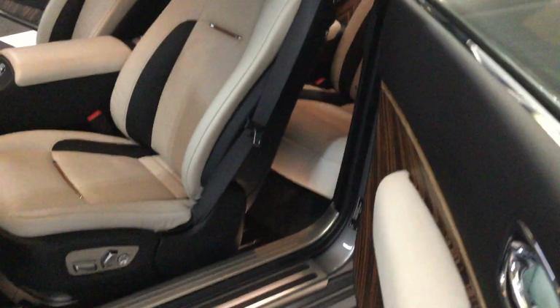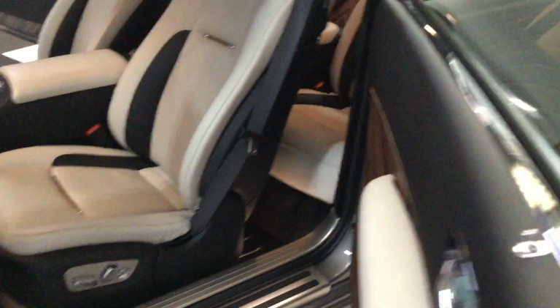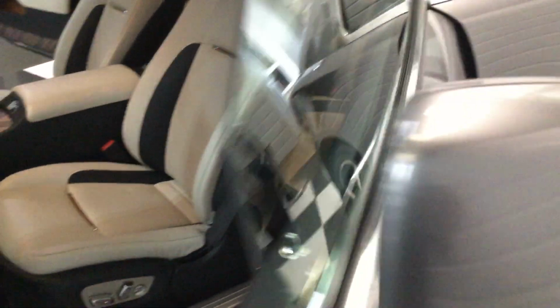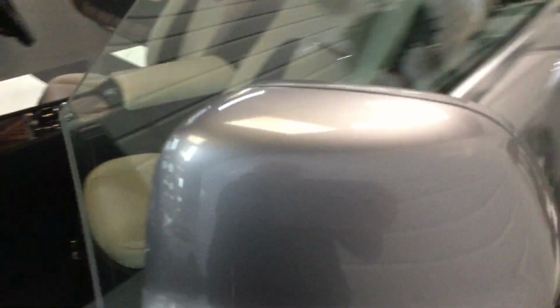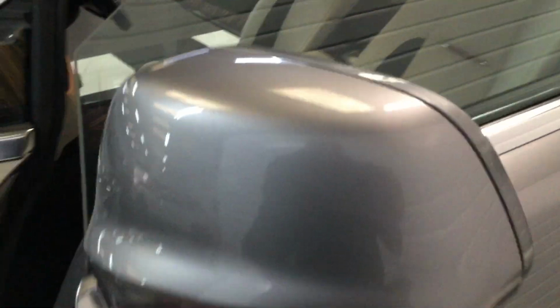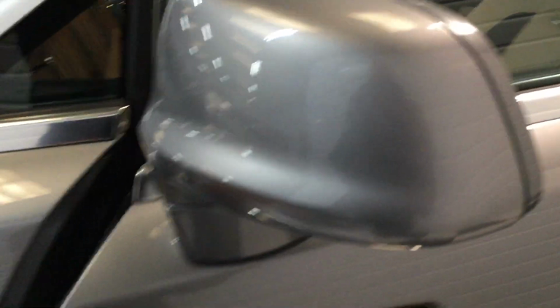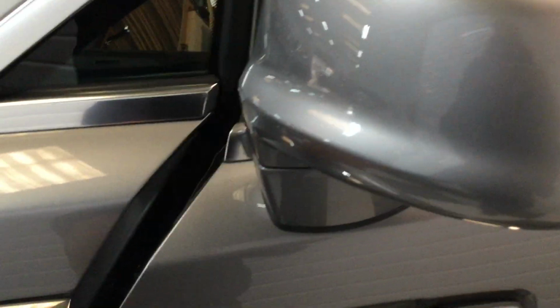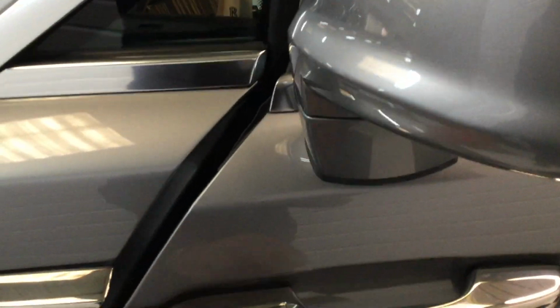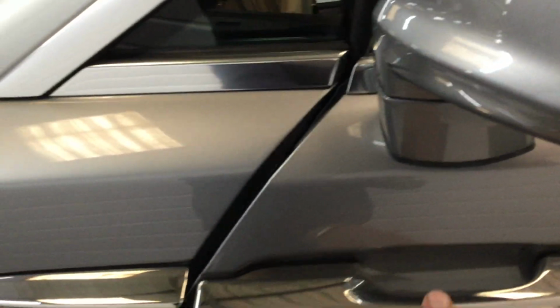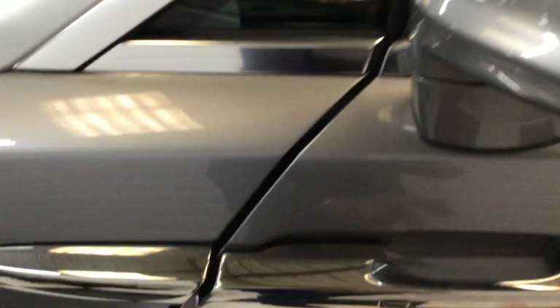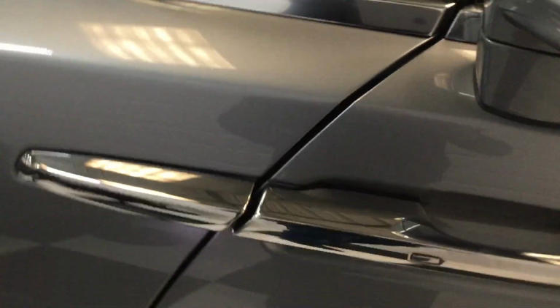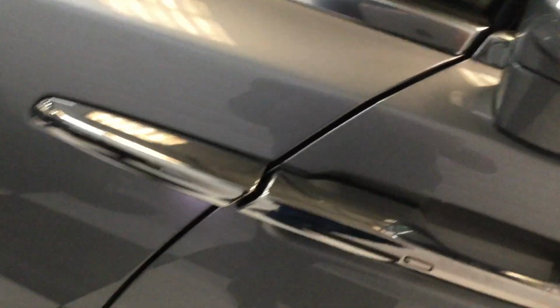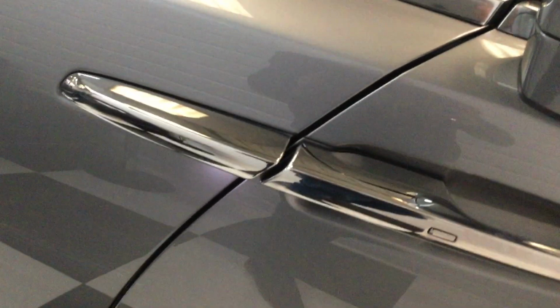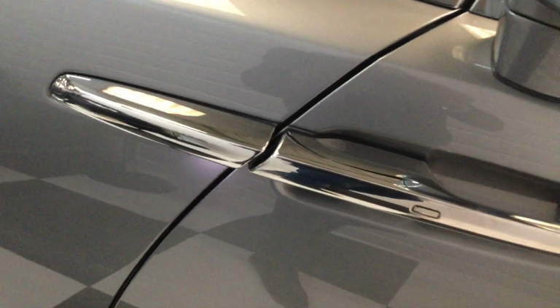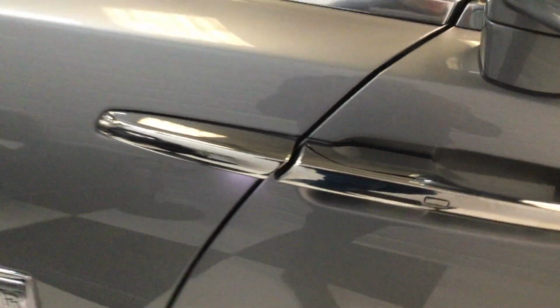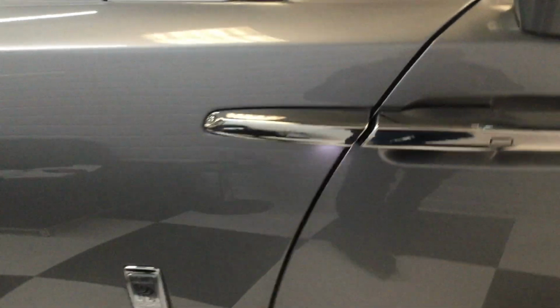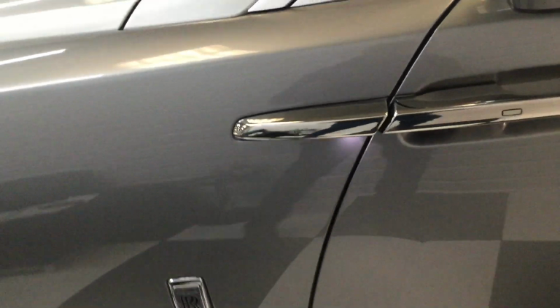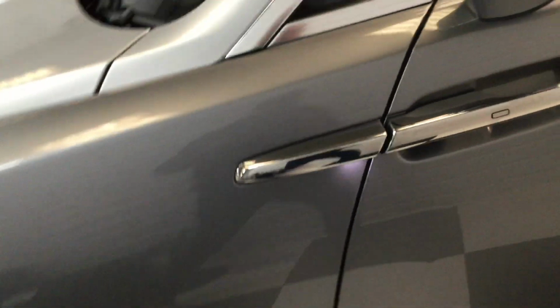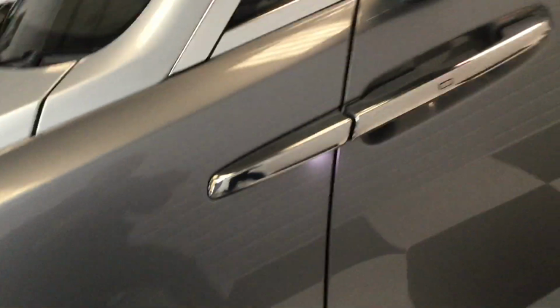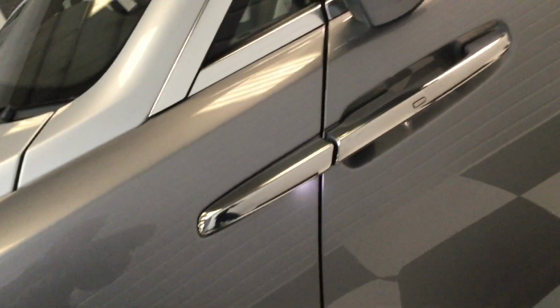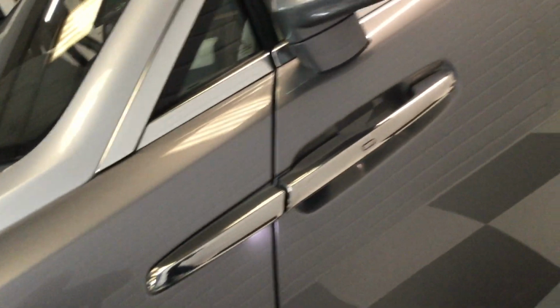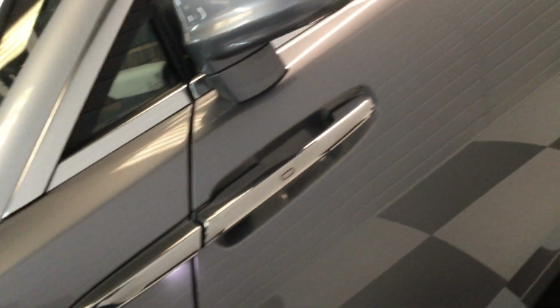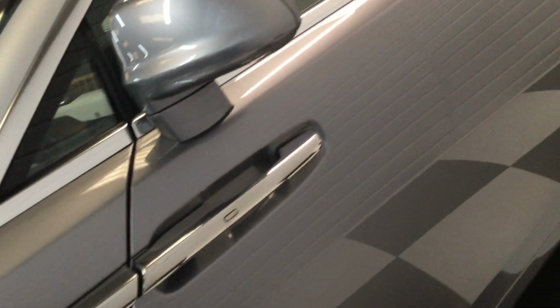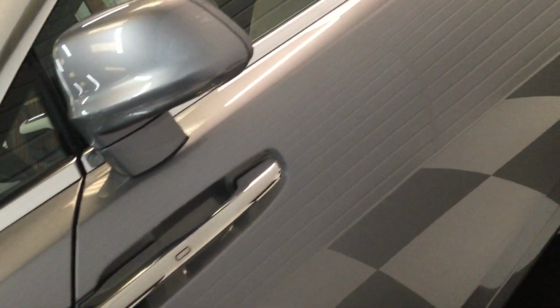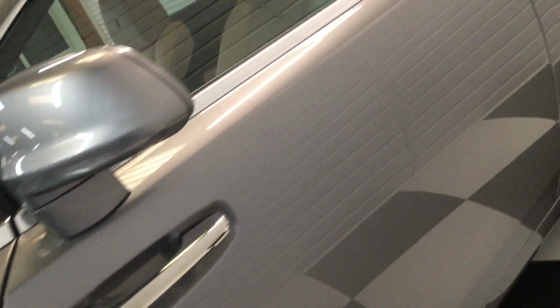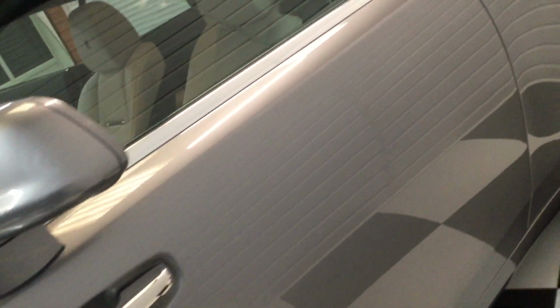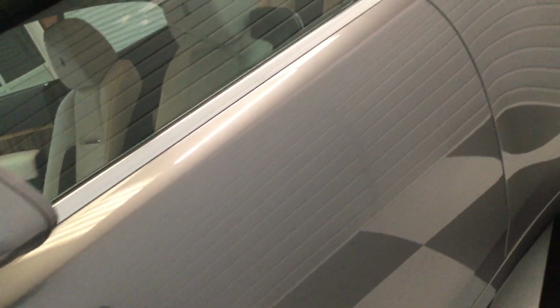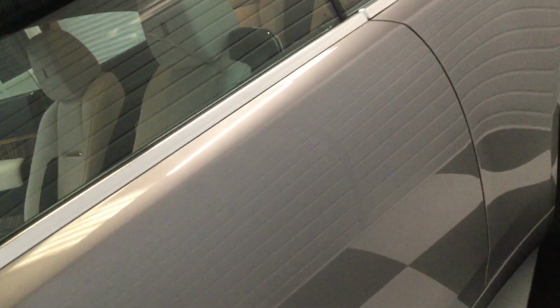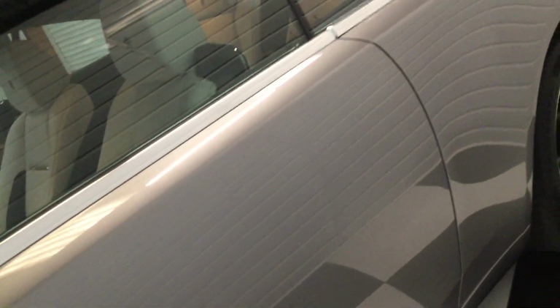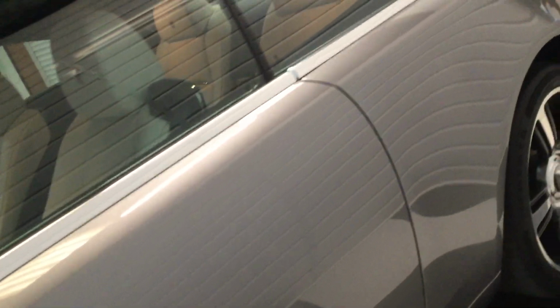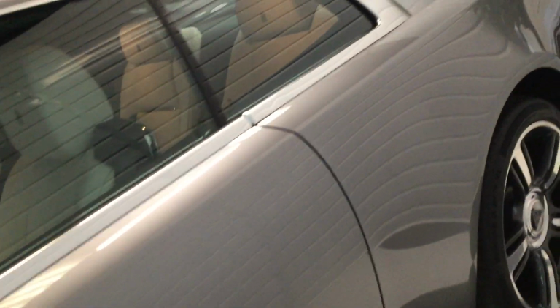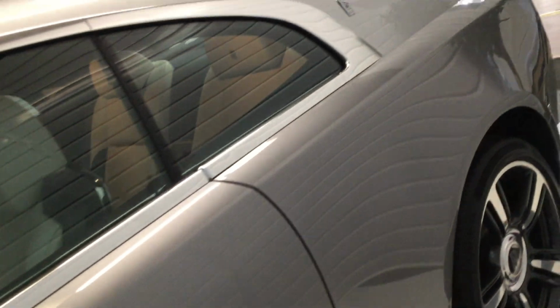Electric door close by pressing the button — soft electric door close. I'm just going to go down this side nice and carefully. There are no dings on the car.